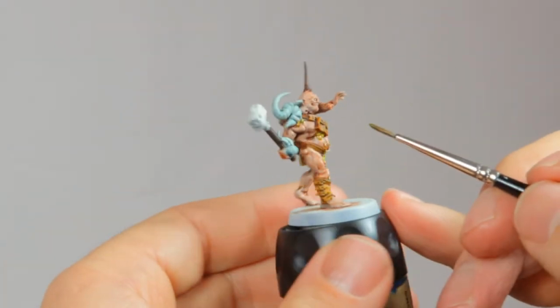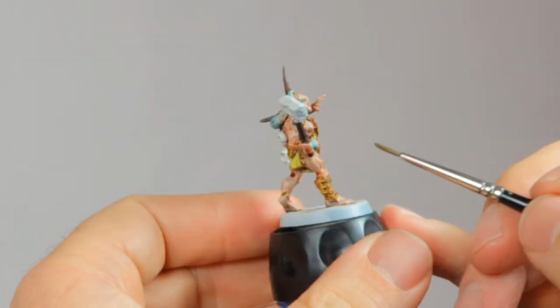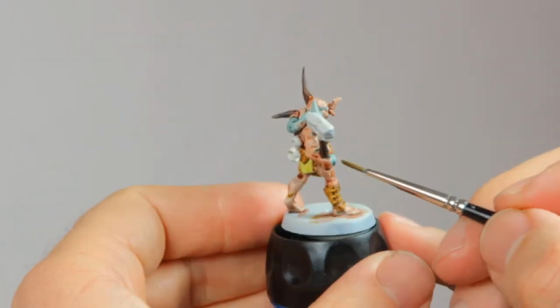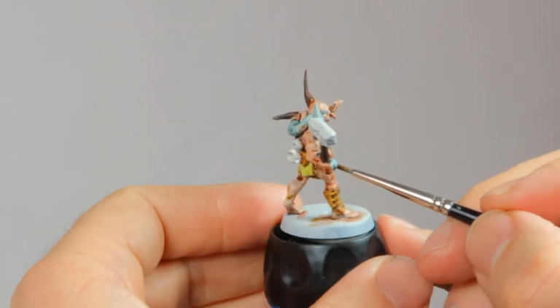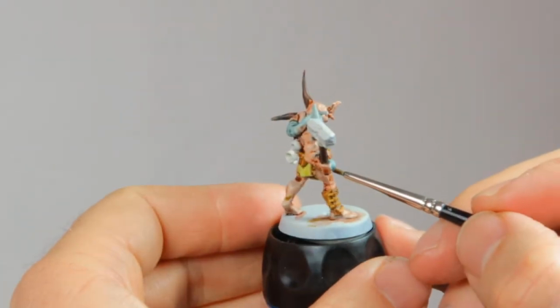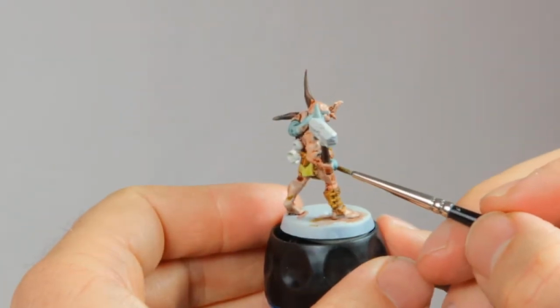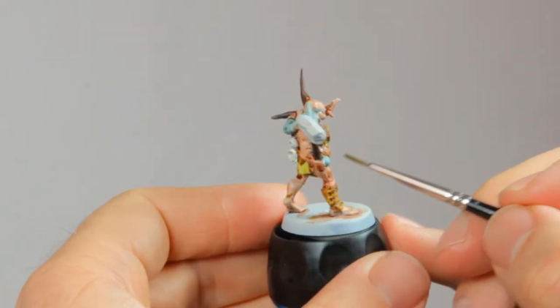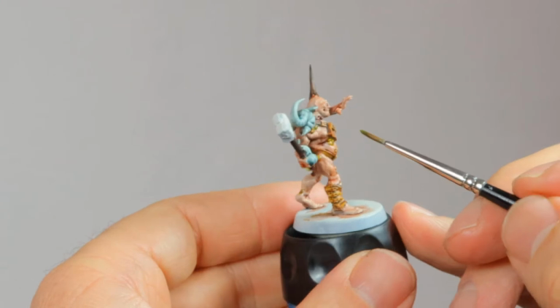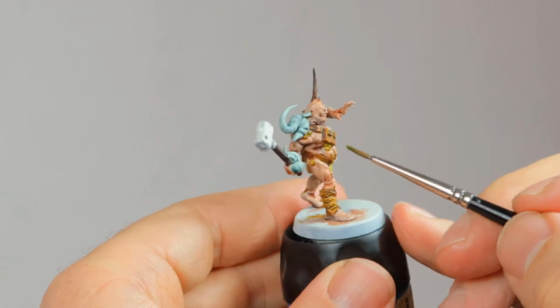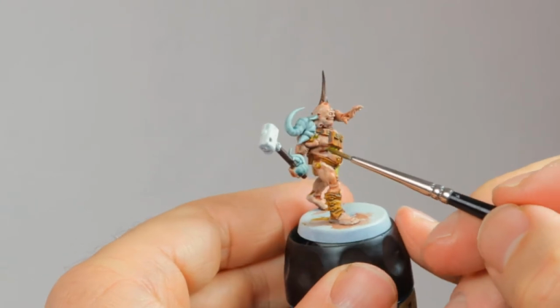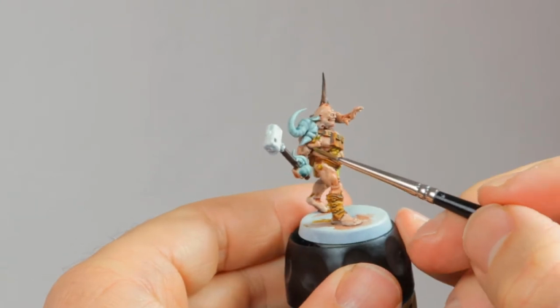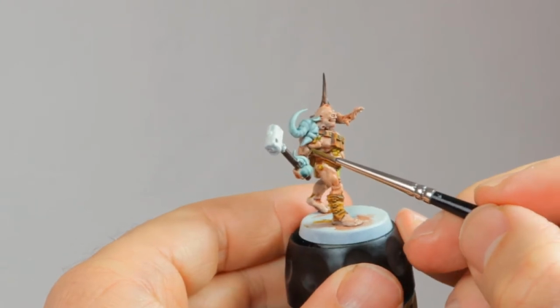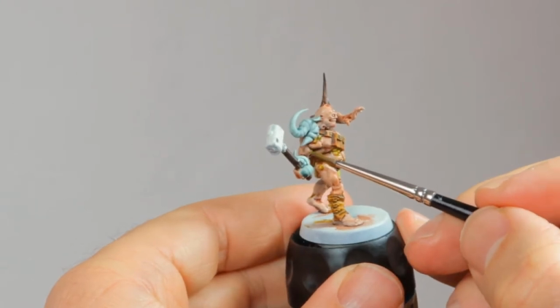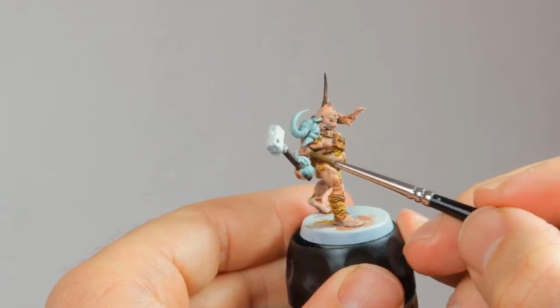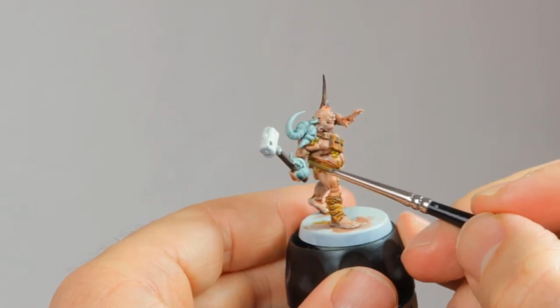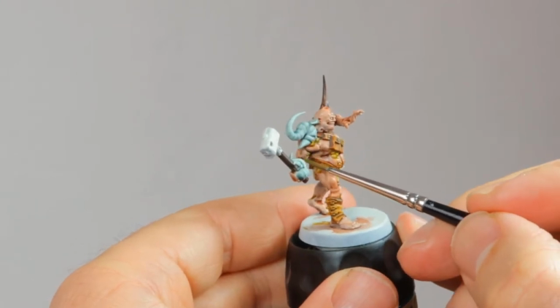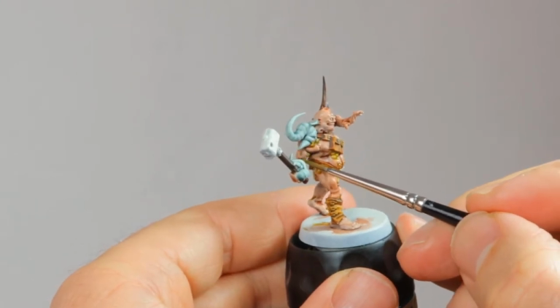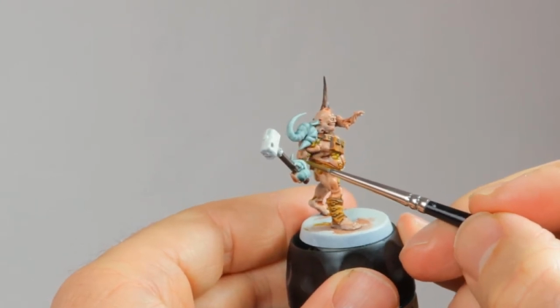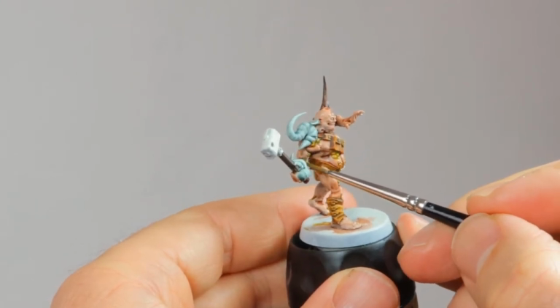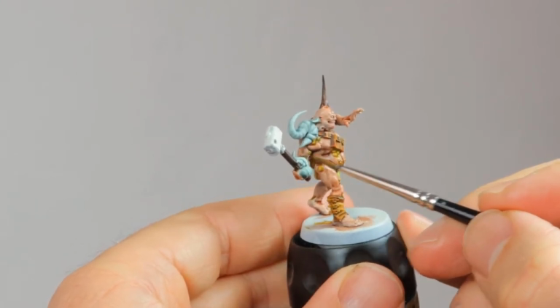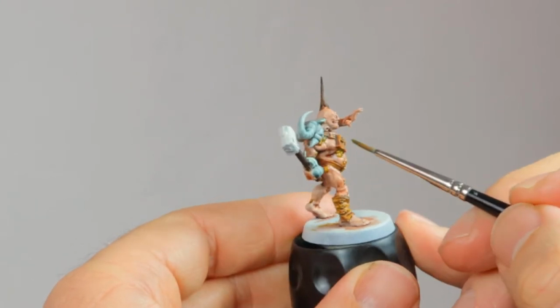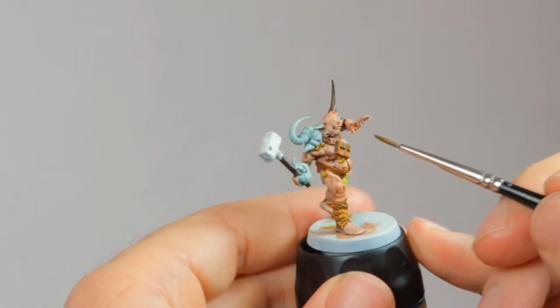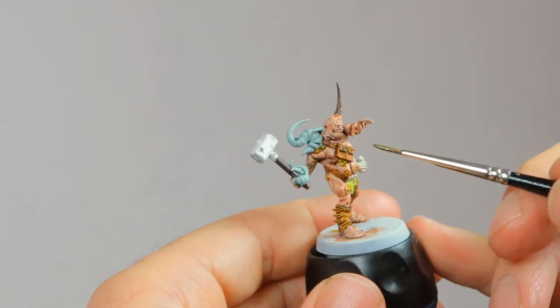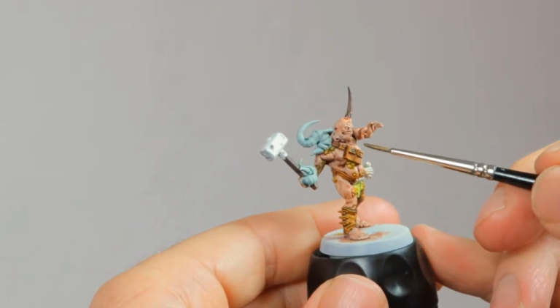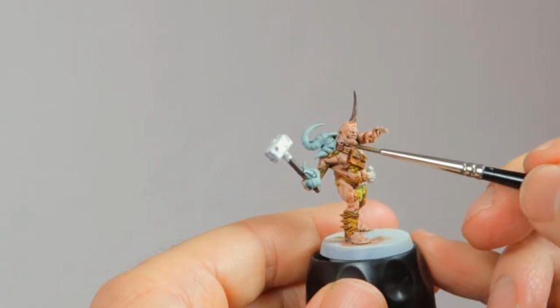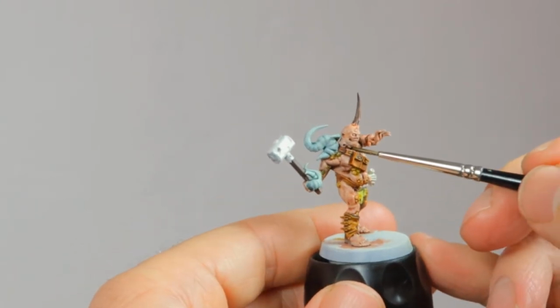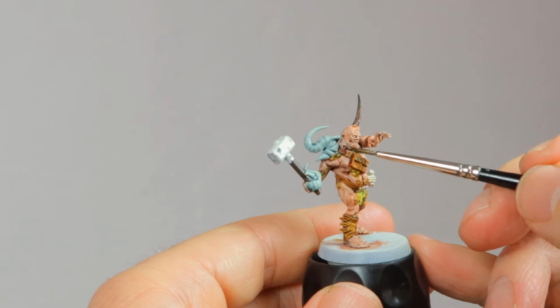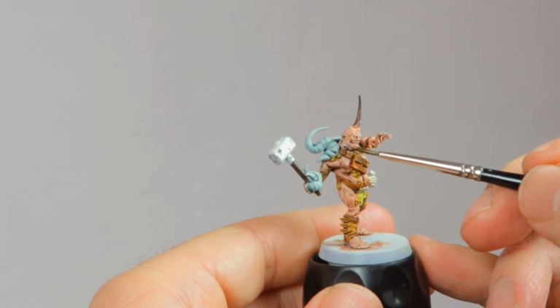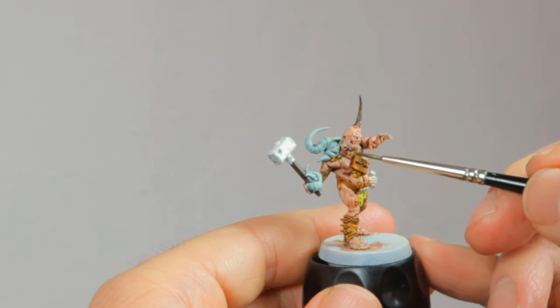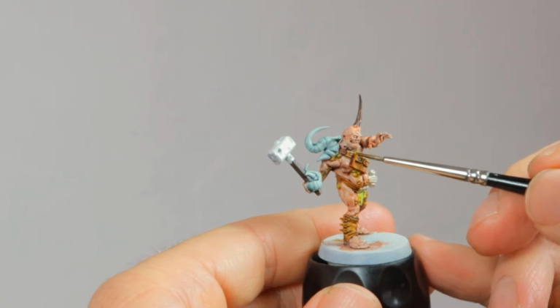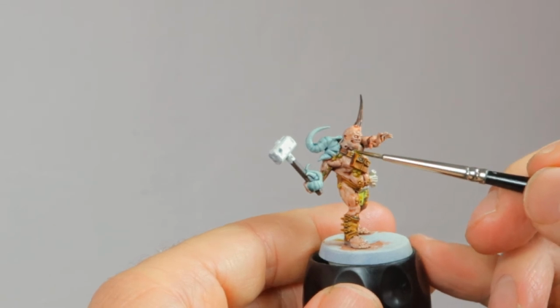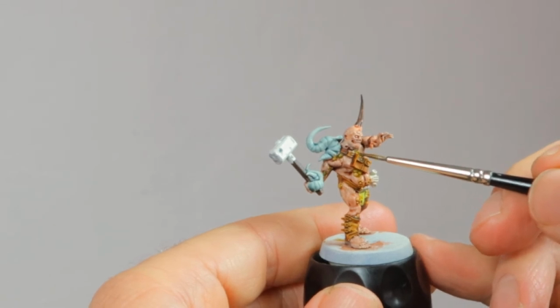Now I'm going over all the pustules with Plague Bearer Flesh. This bright yellow-green paint is perfect for this. I also do his loincloth in the same color.